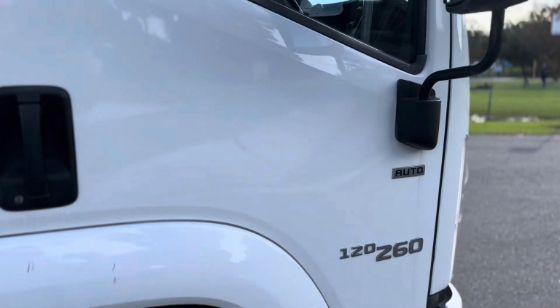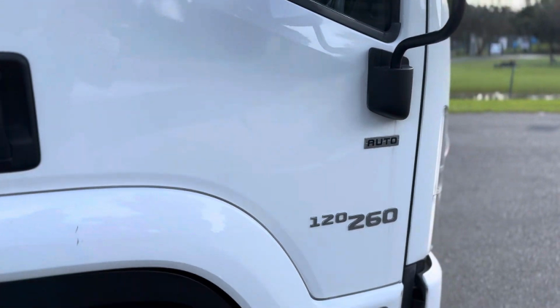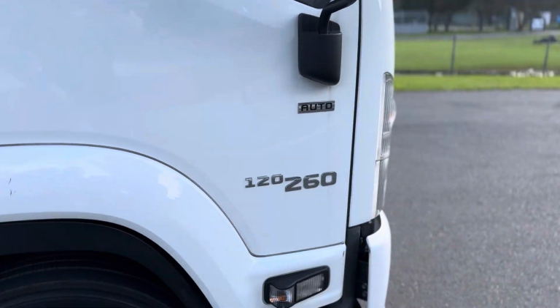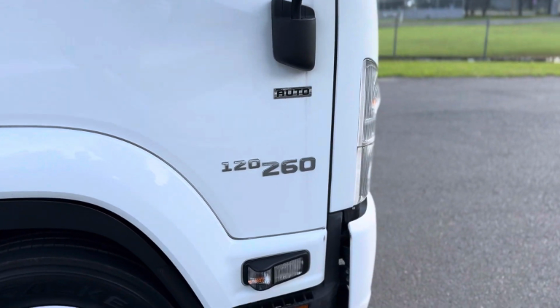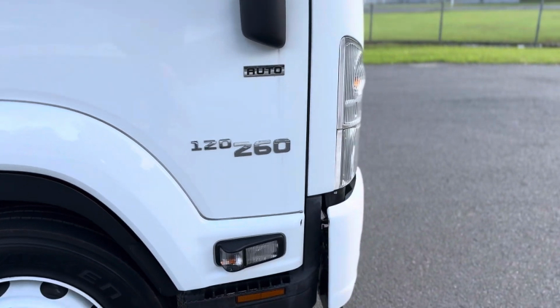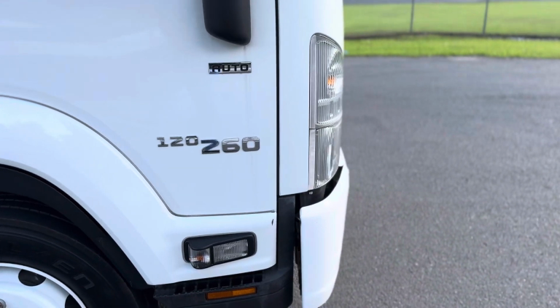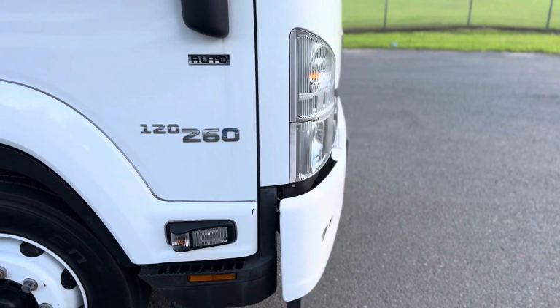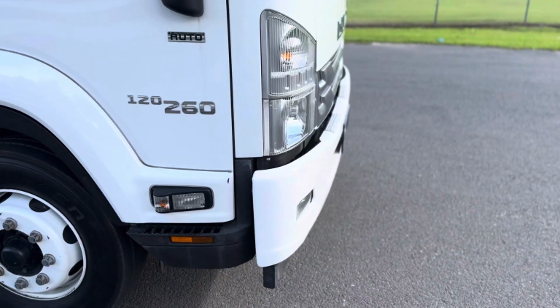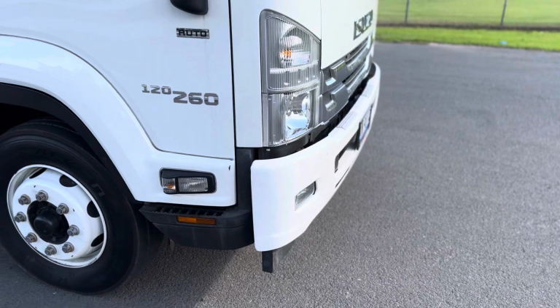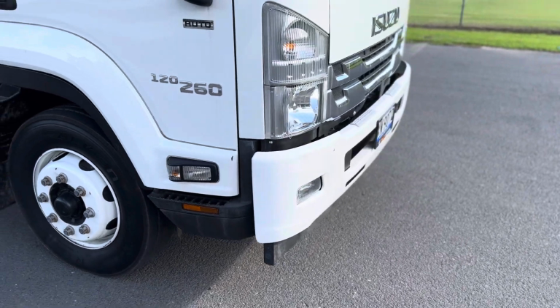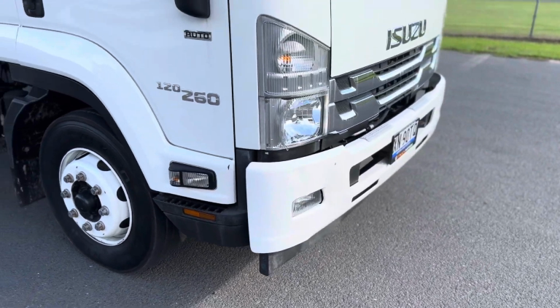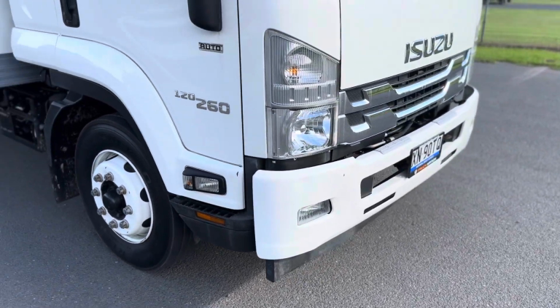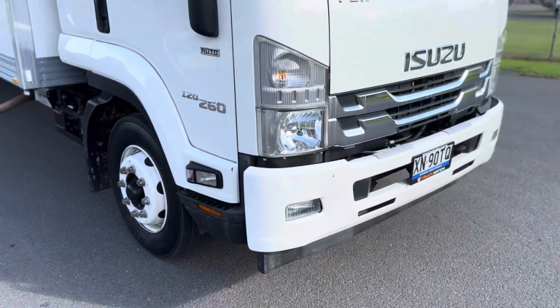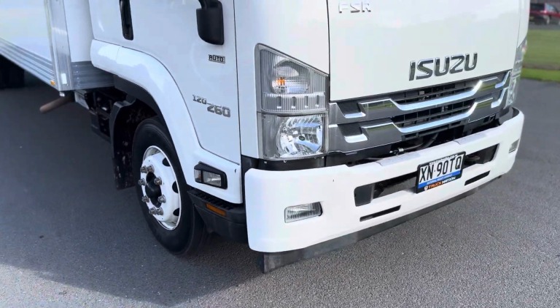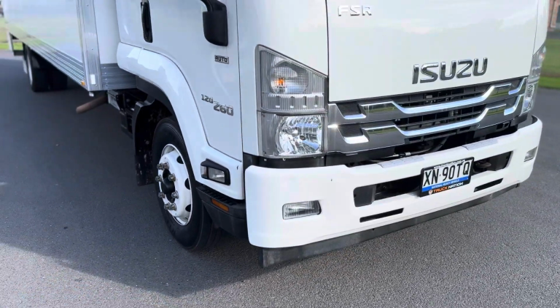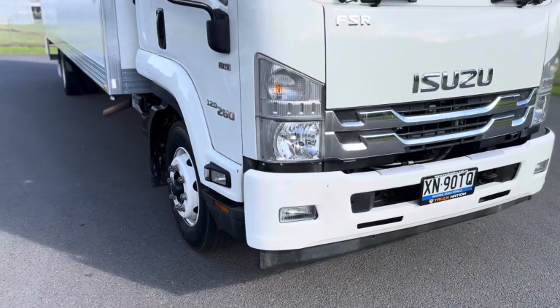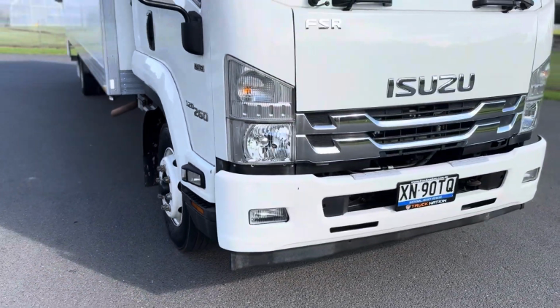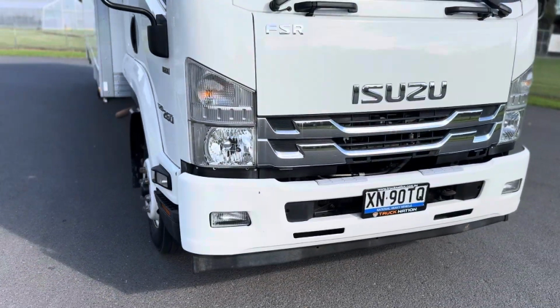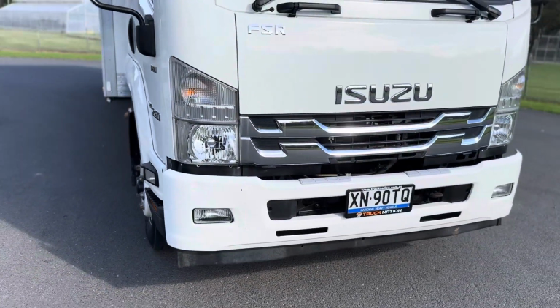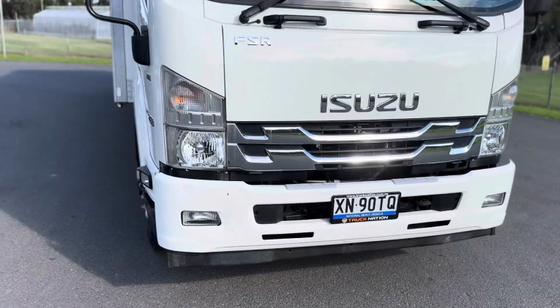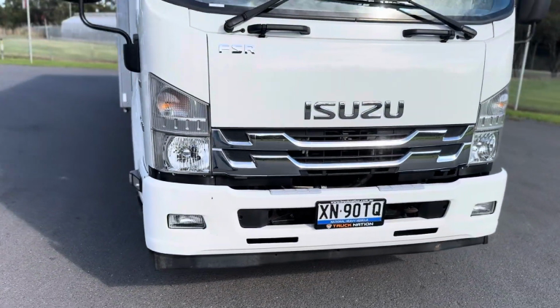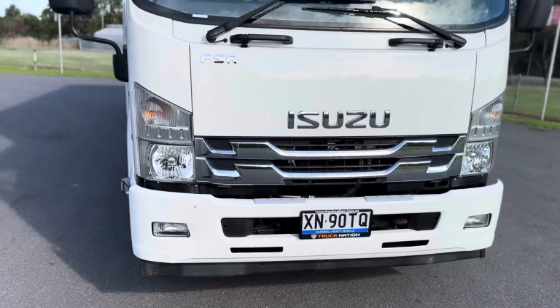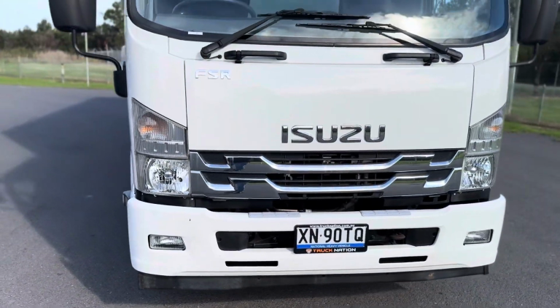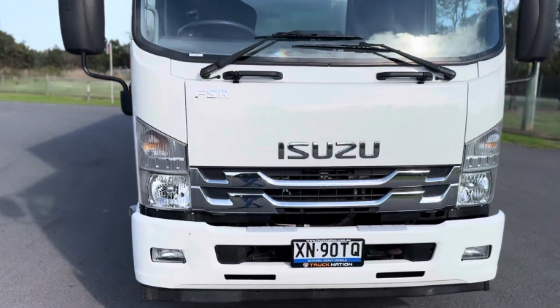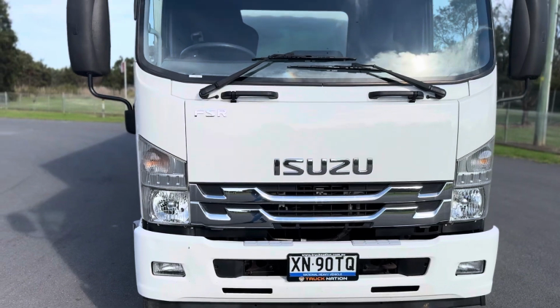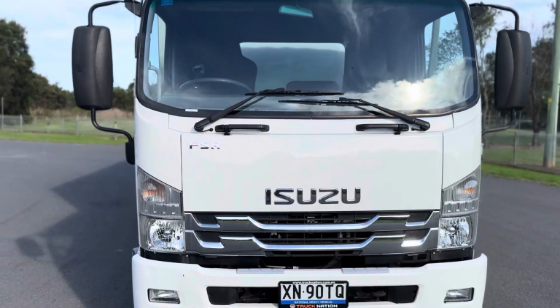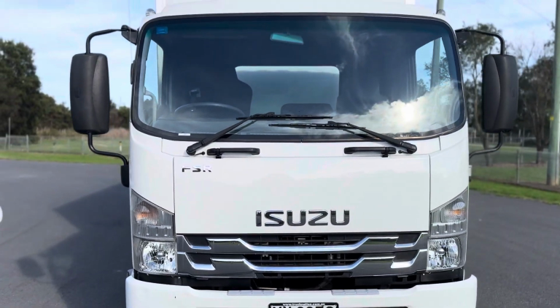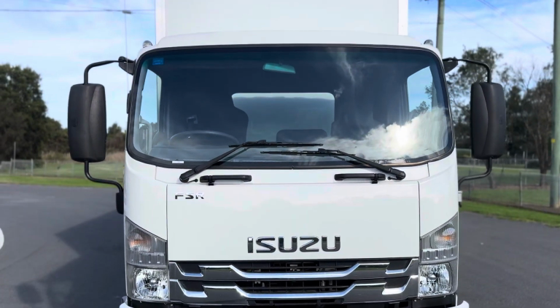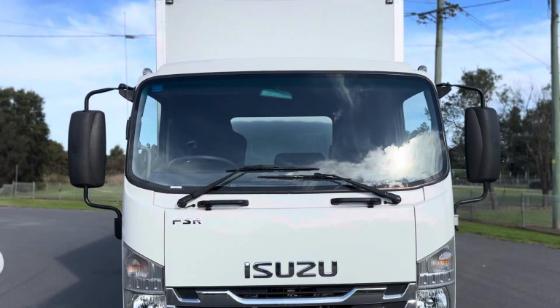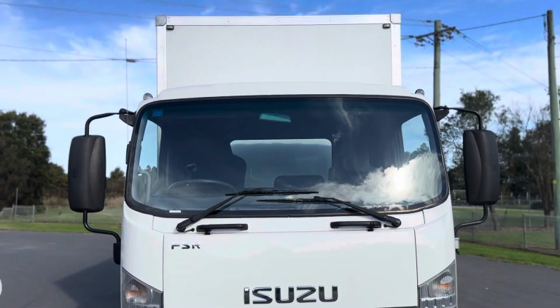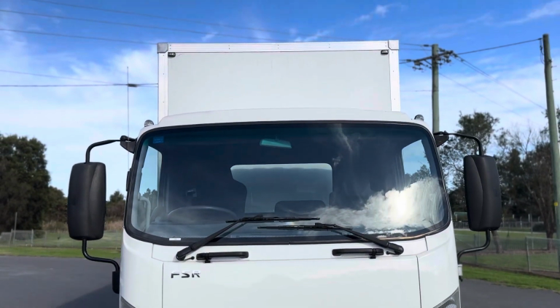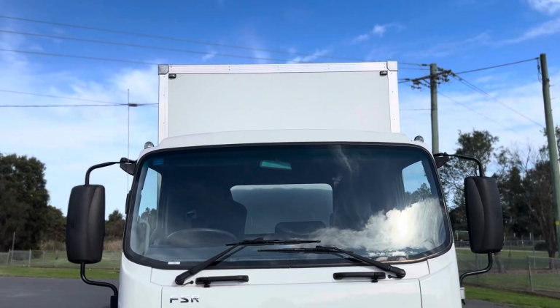This is fitted with the 260 horsepower Isuzu motor, intercooled turbo diesel. Screens all good.